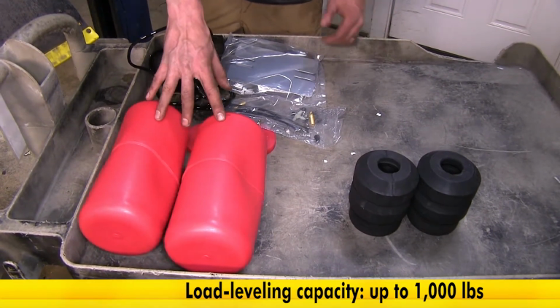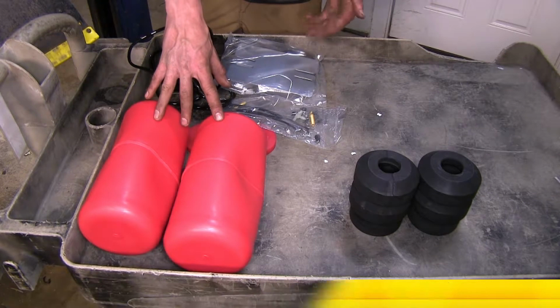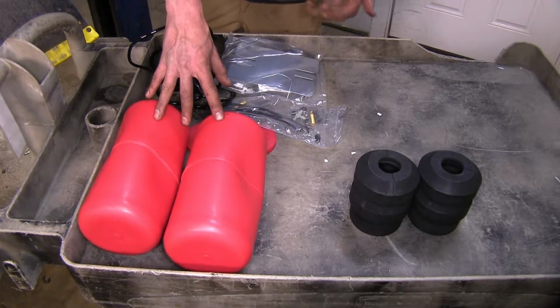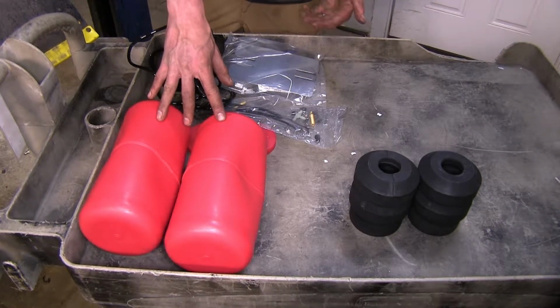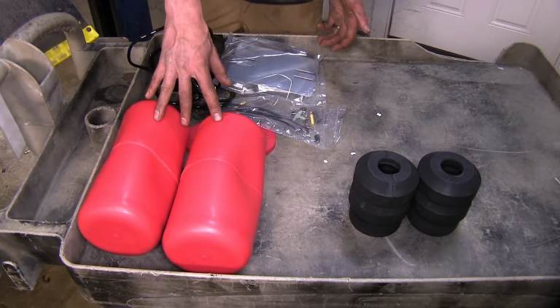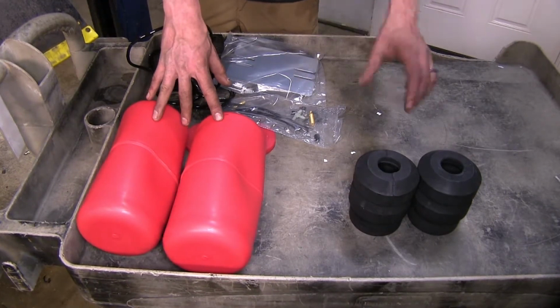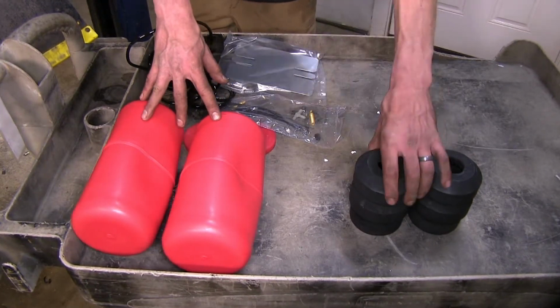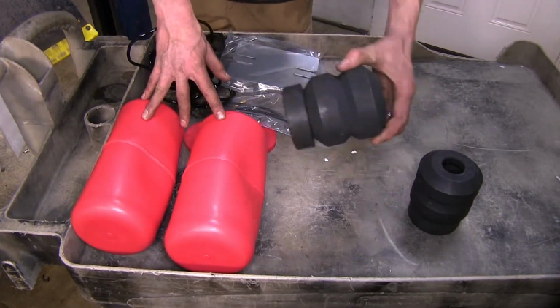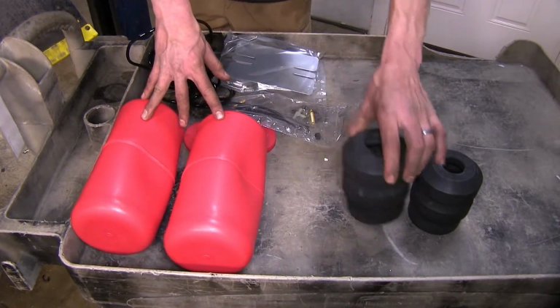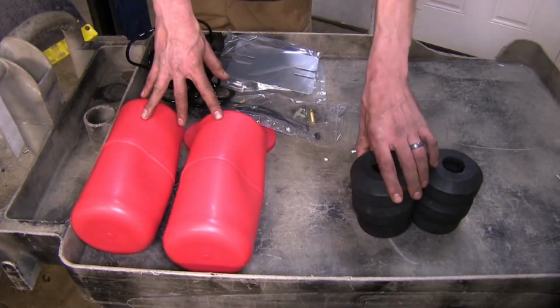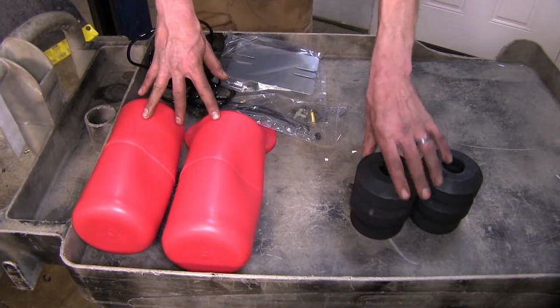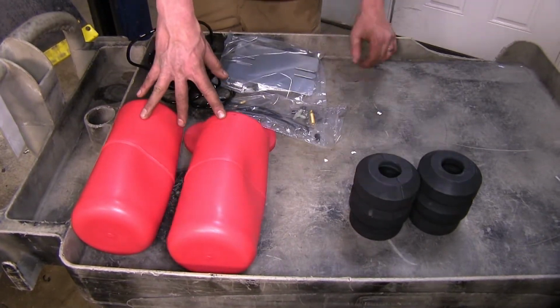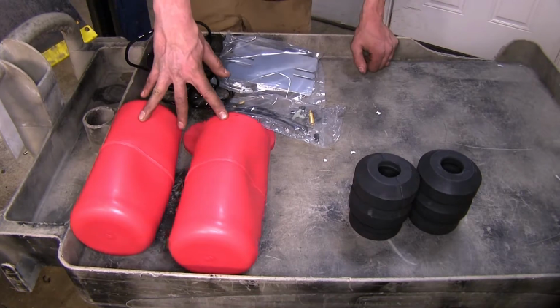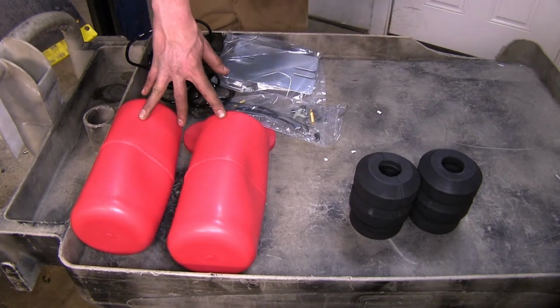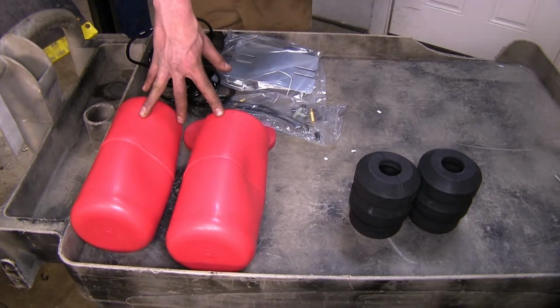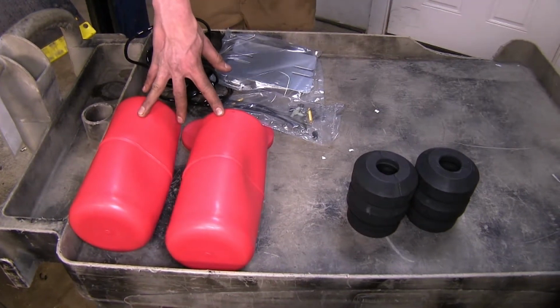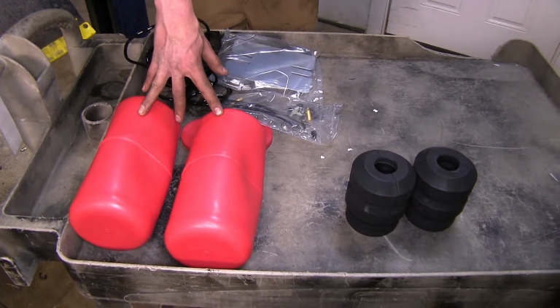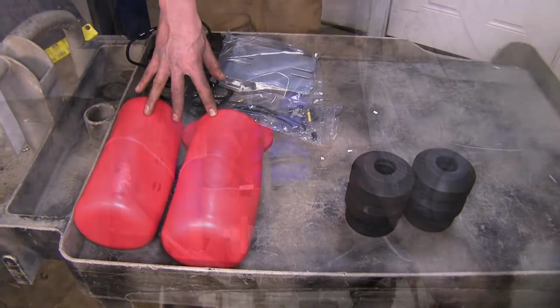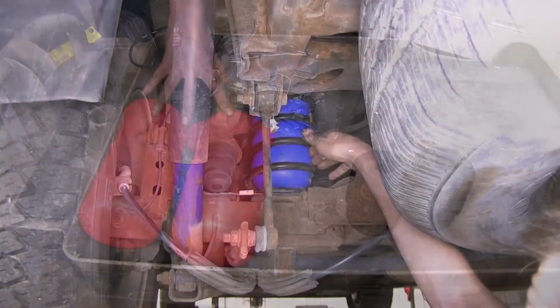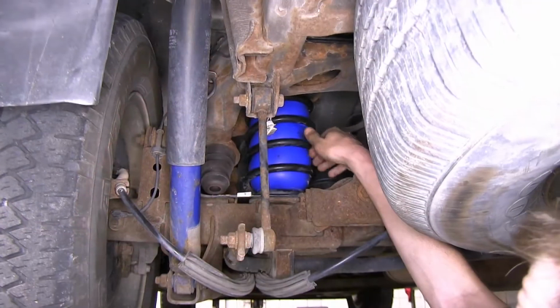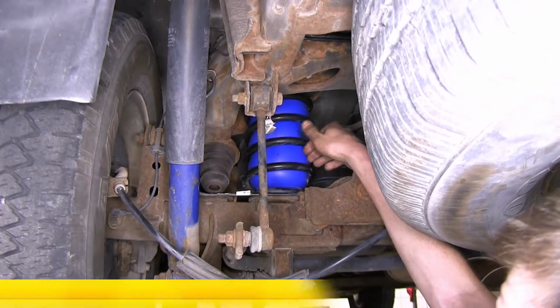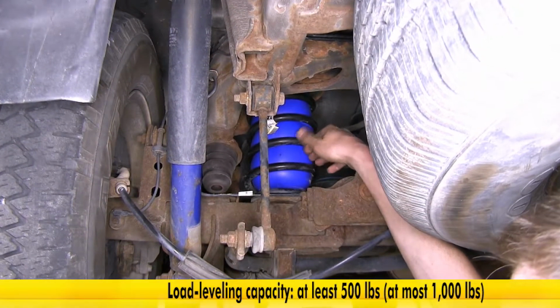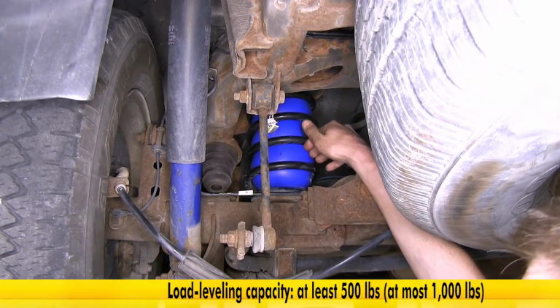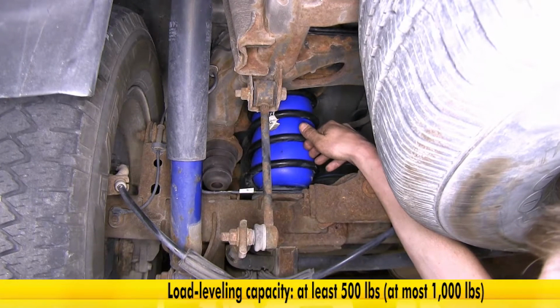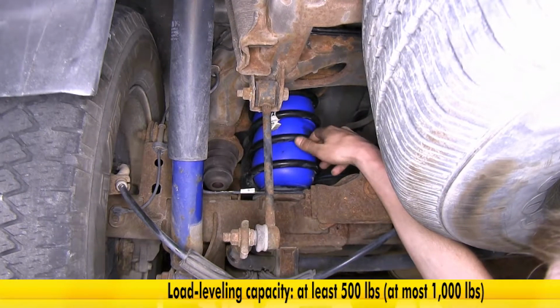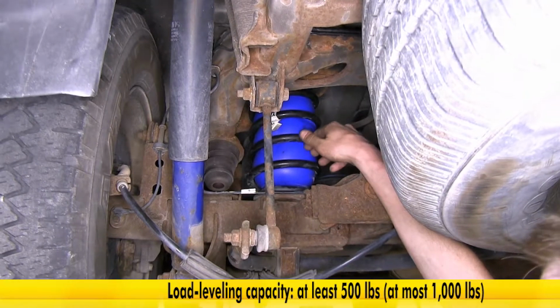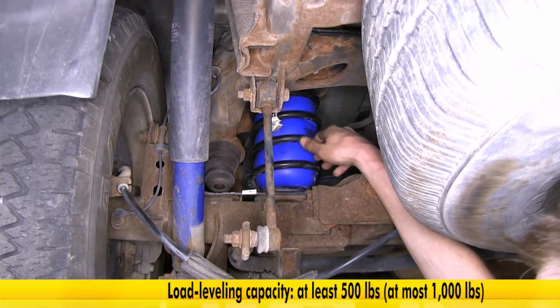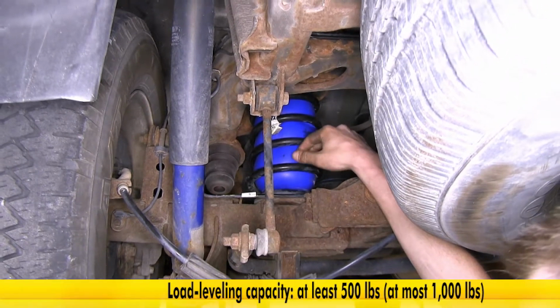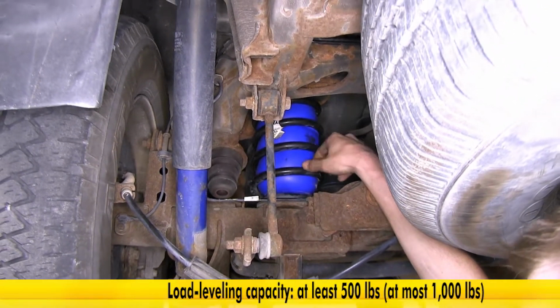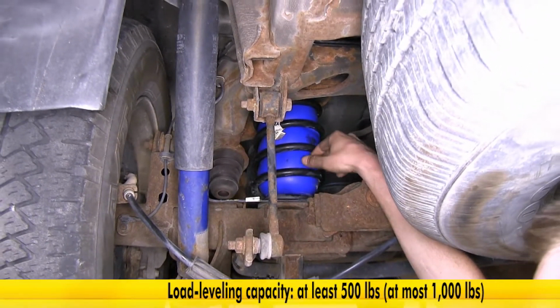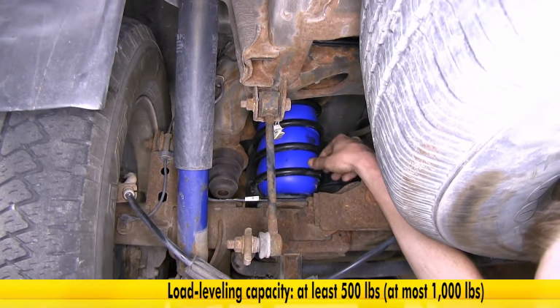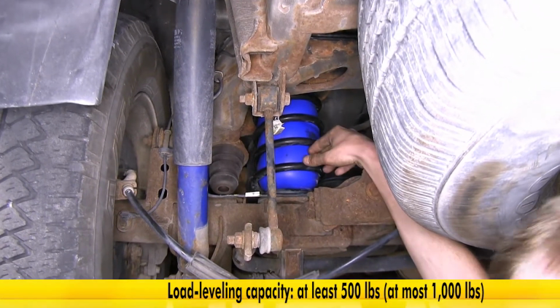These won't give you an extra 1,000 pounds, just like our Timbrens won't give you an extra 6,000 pounds — they help with that level ride height. Our Firestone Coil-Rites will support anywhere between 500 and 1,000 pounds depending on the application.